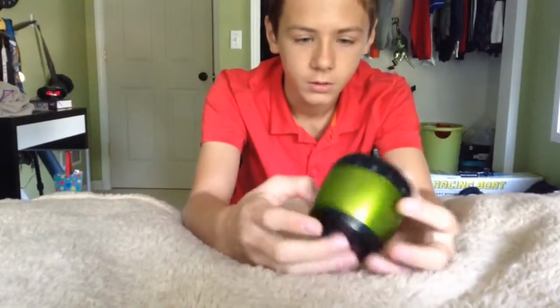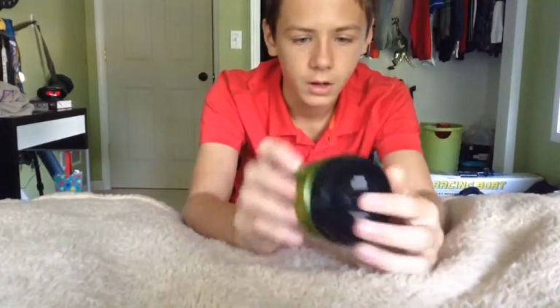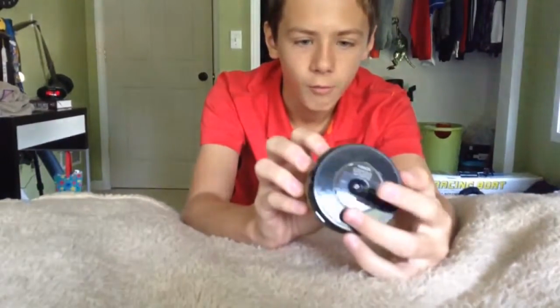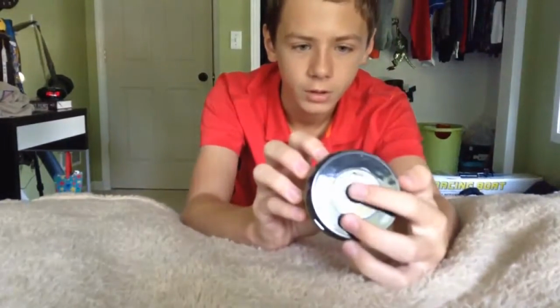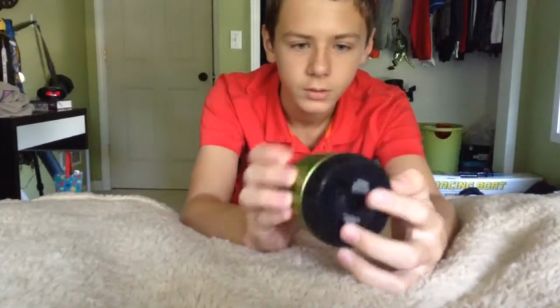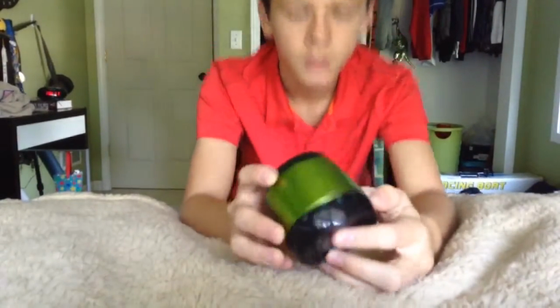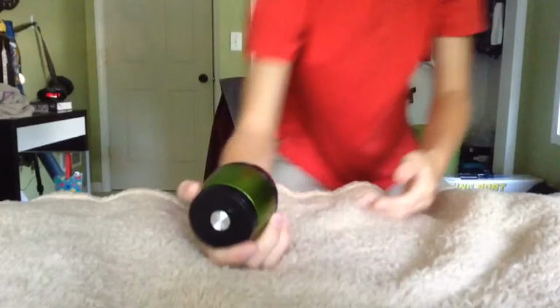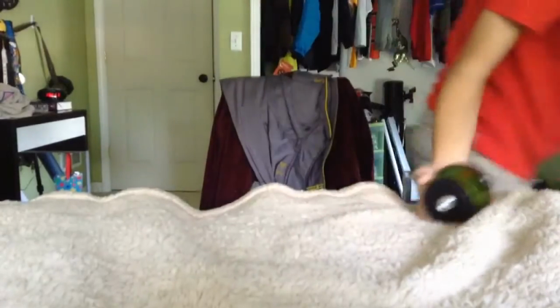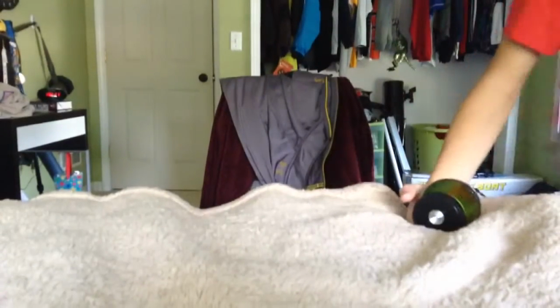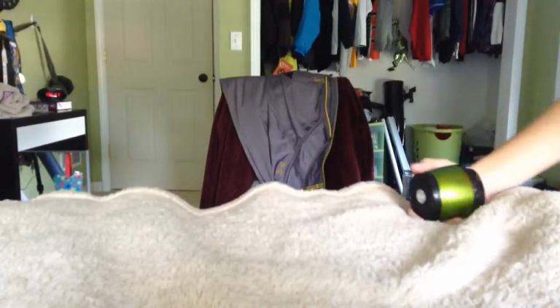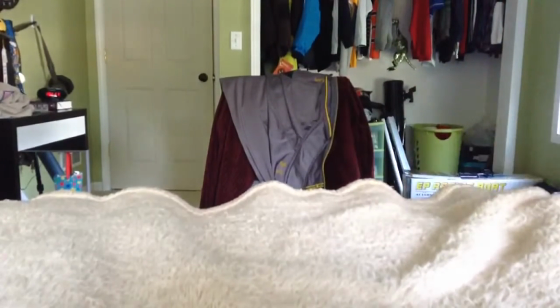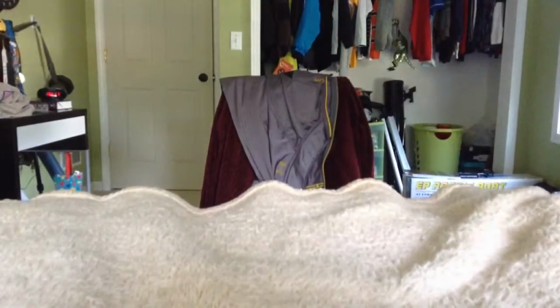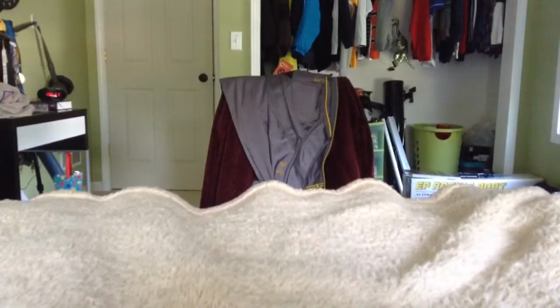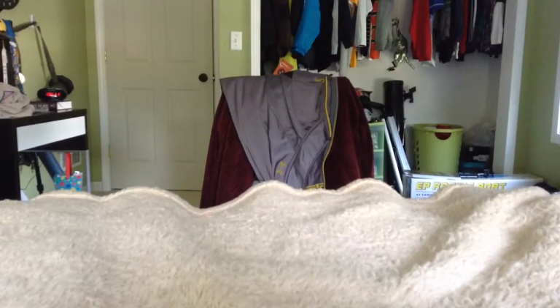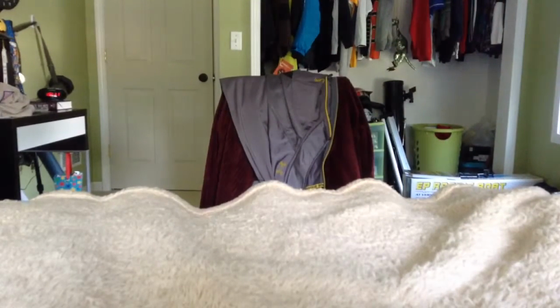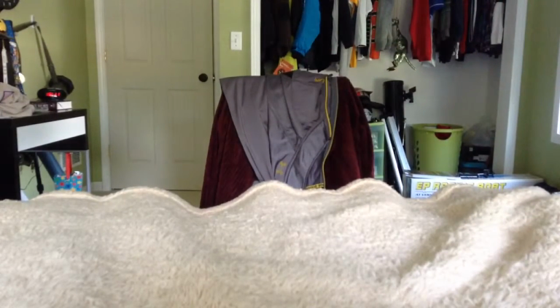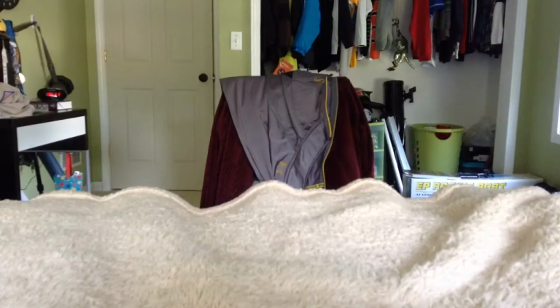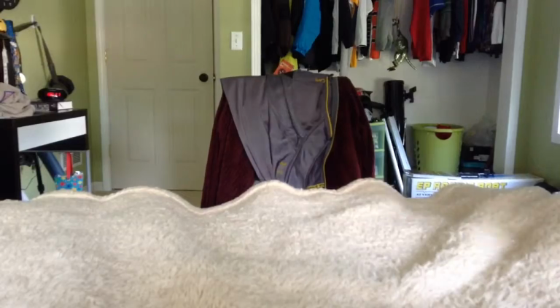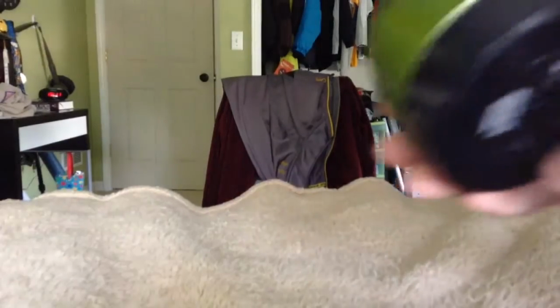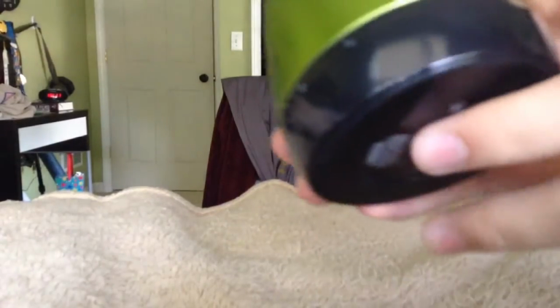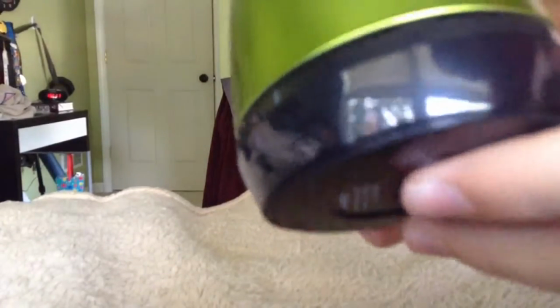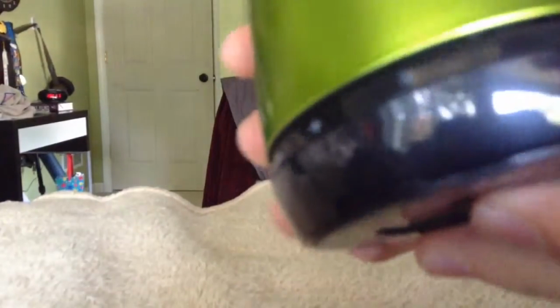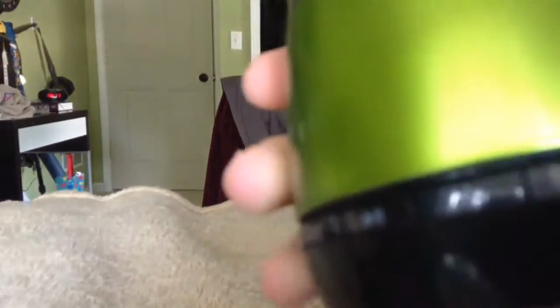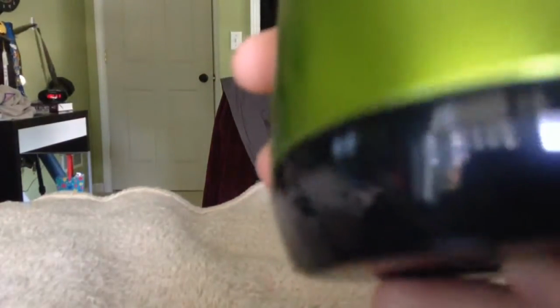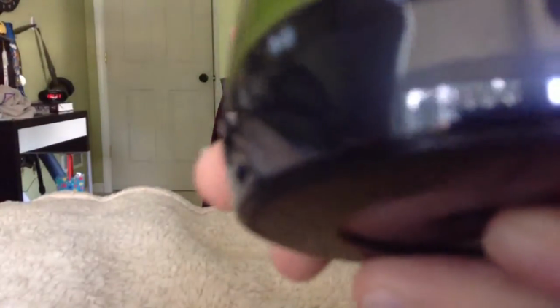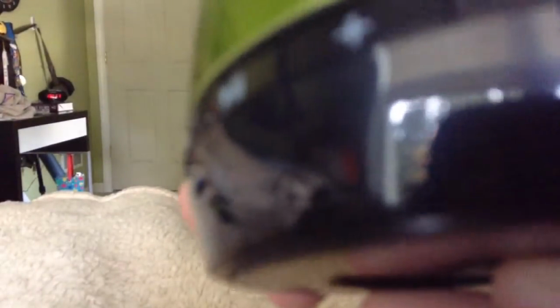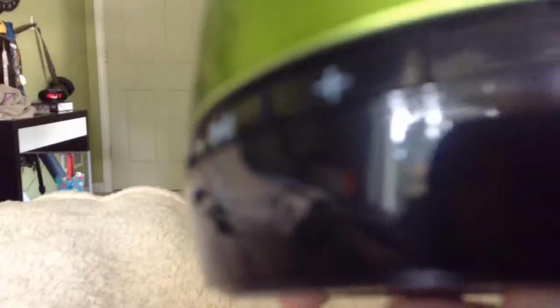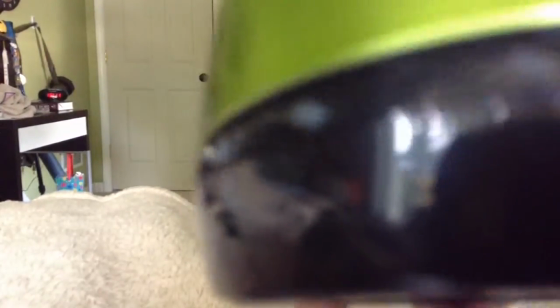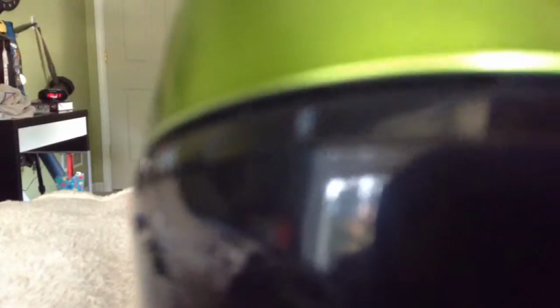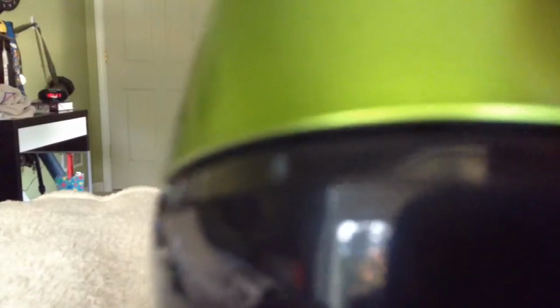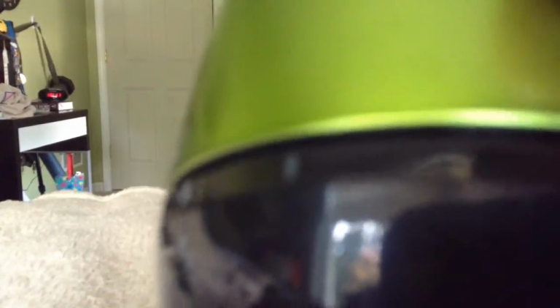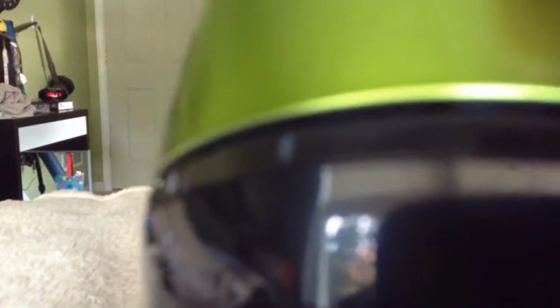So it's got an on/off button right here. I didn't really research on this a lot for you guys, speaker-wise.